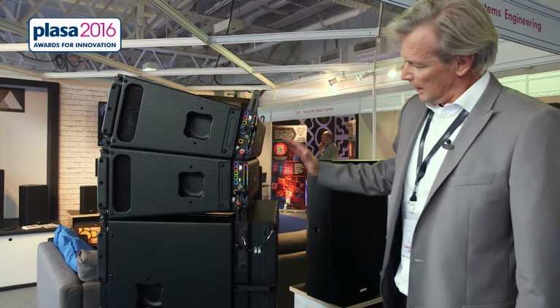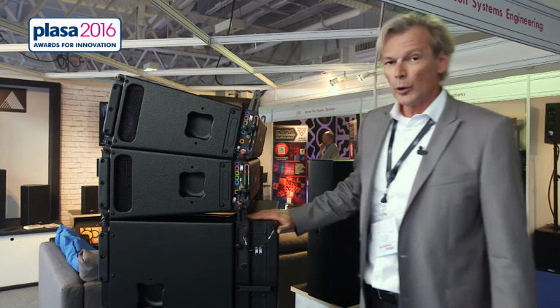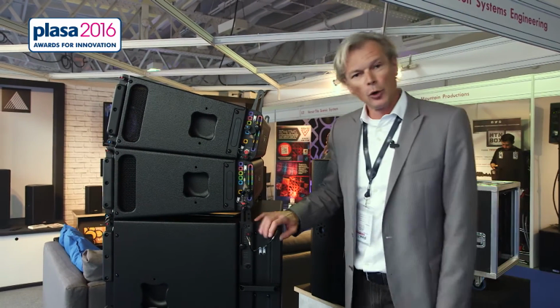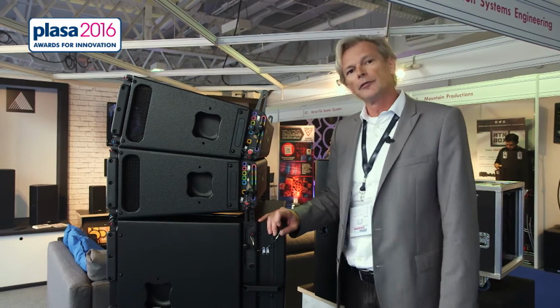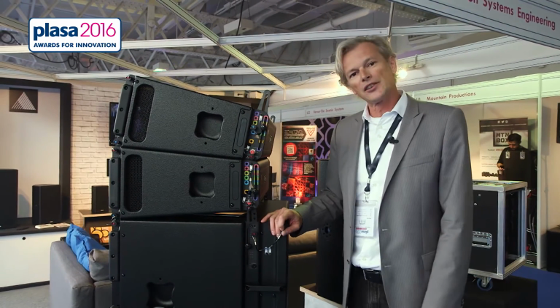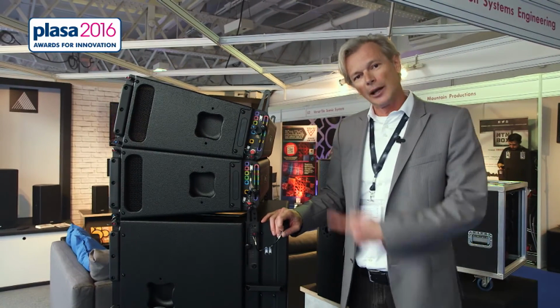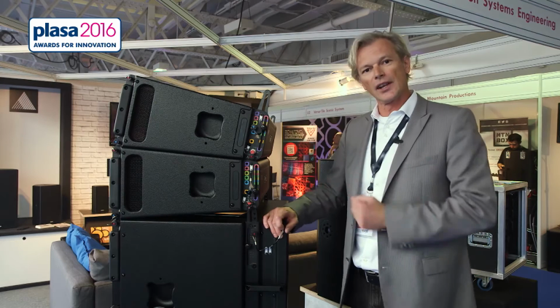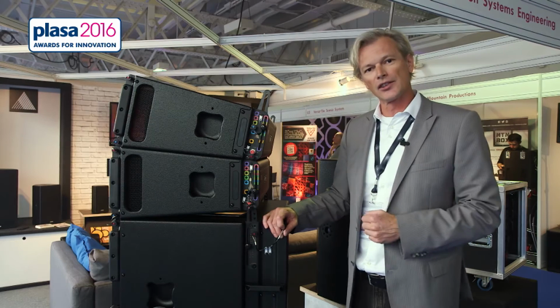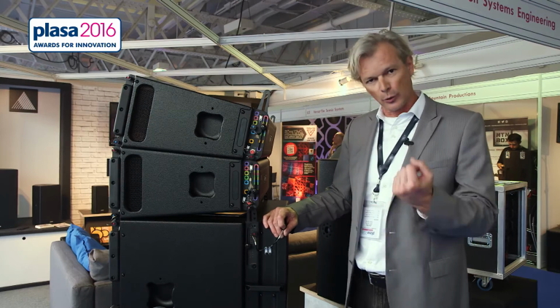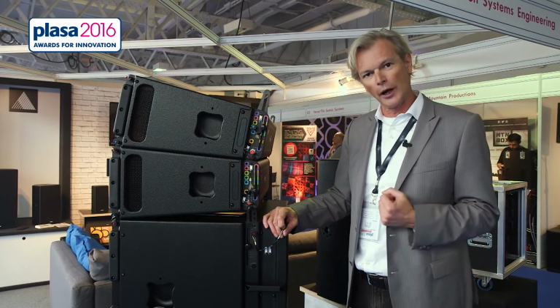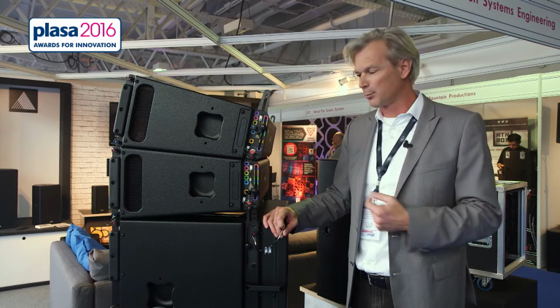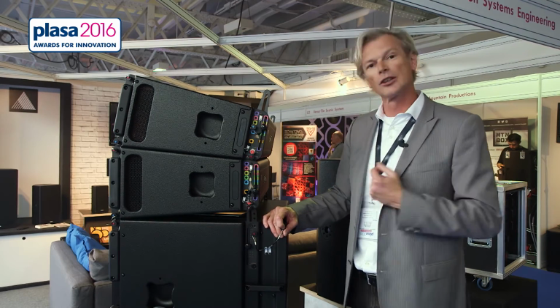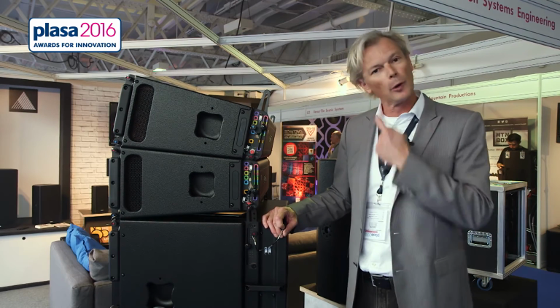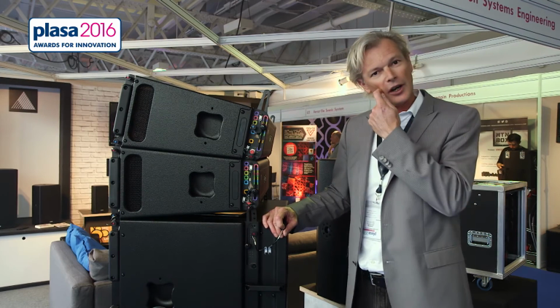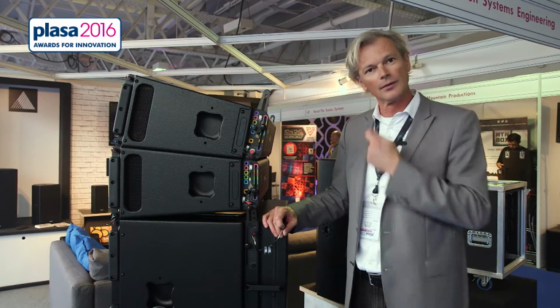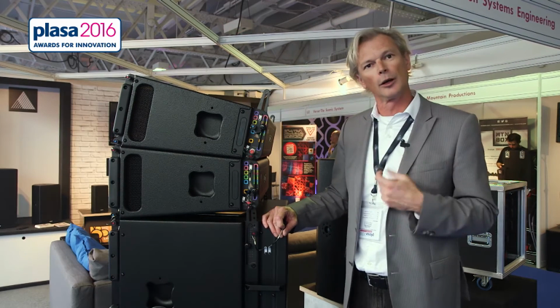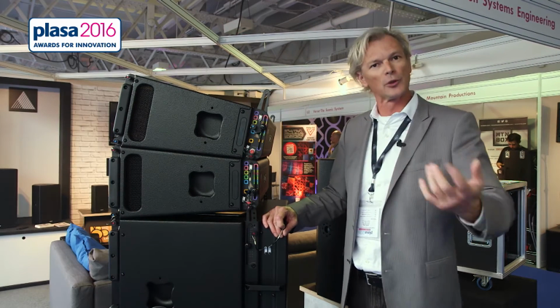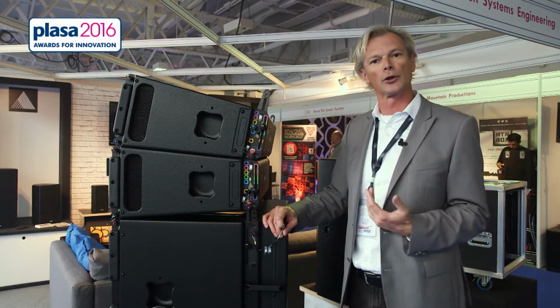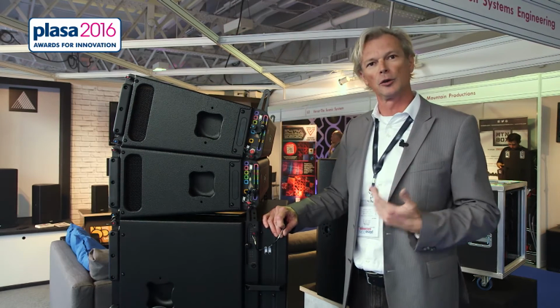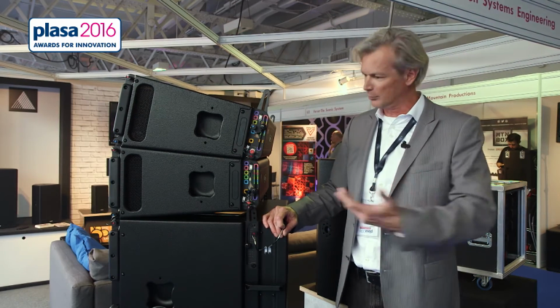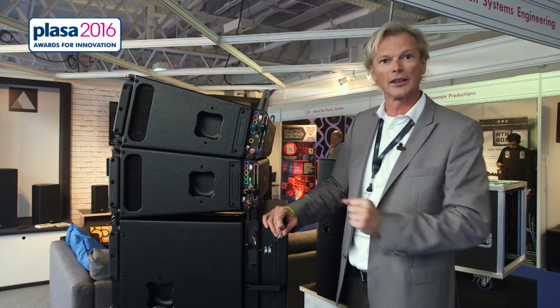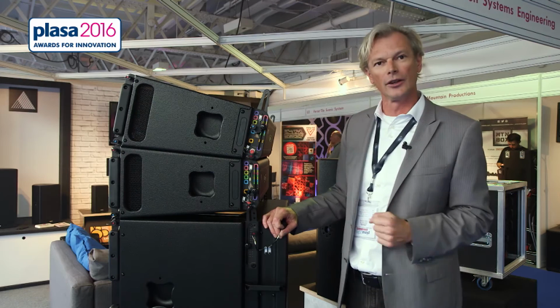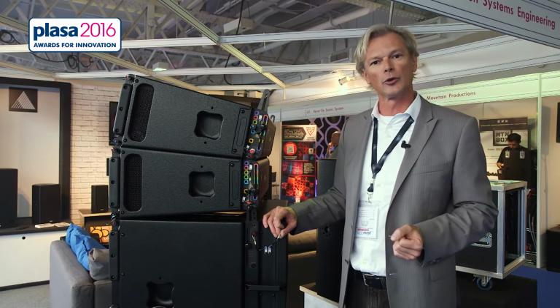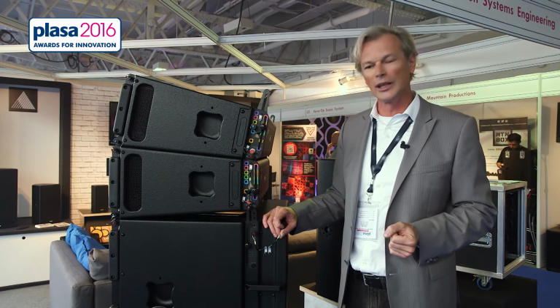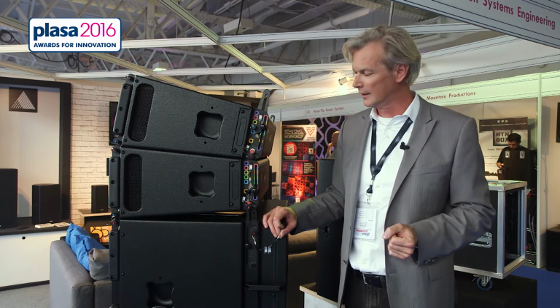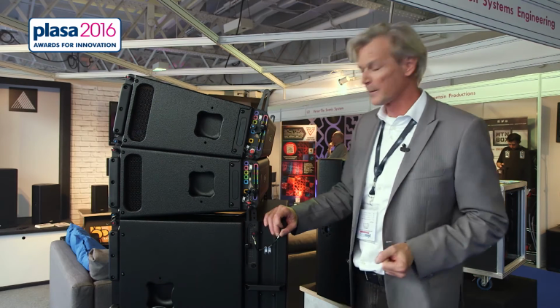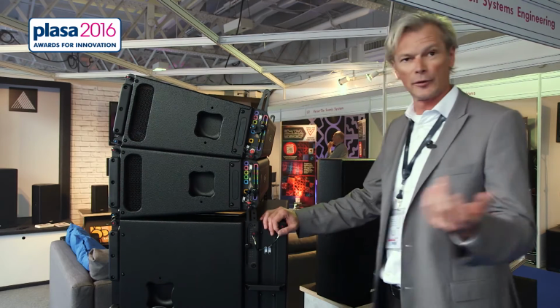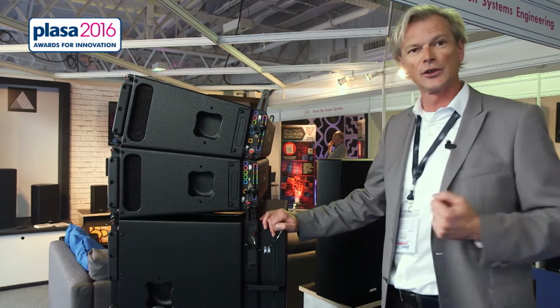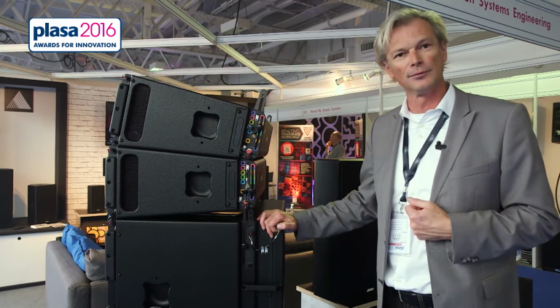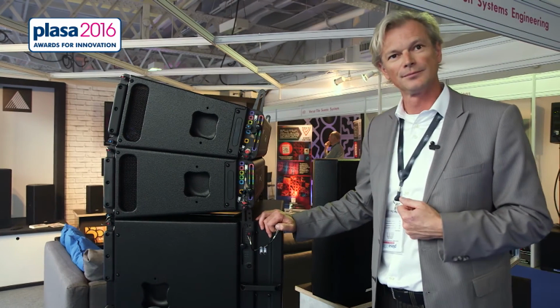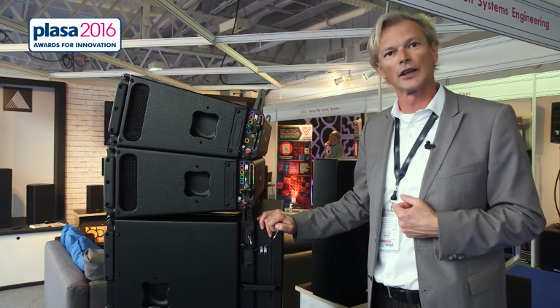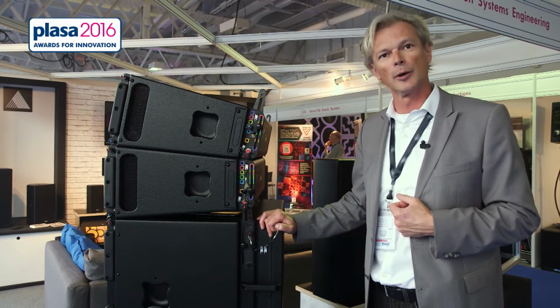If you want more information about the S10 system and want to try it, please look at our website. I'm open to talk to you about planning a demo or a meeting. Feel free to do so. Thank you very much.